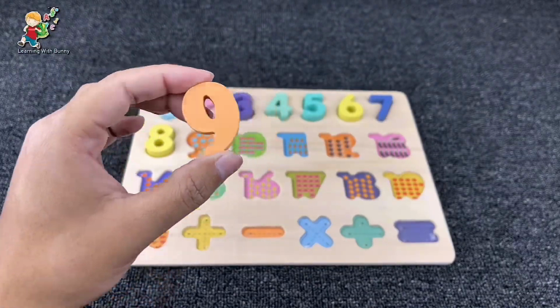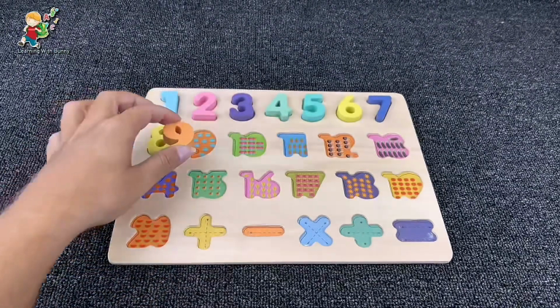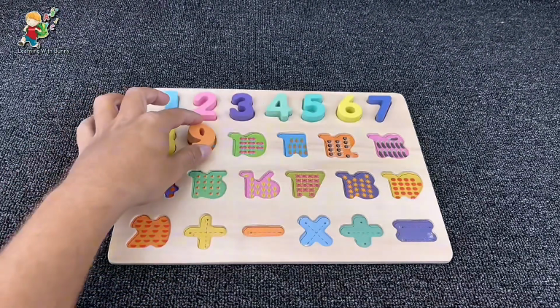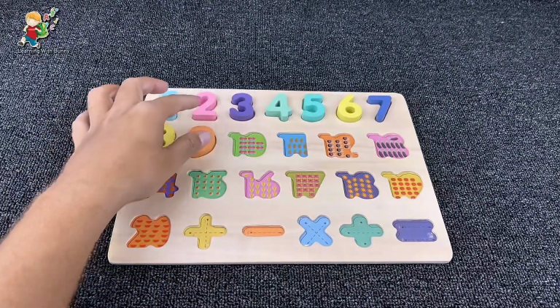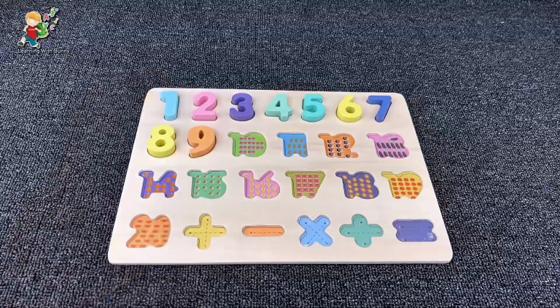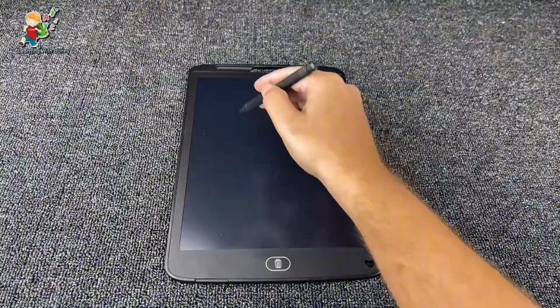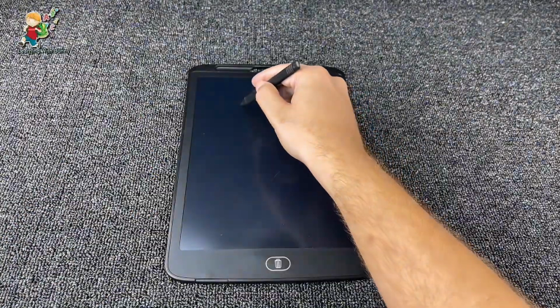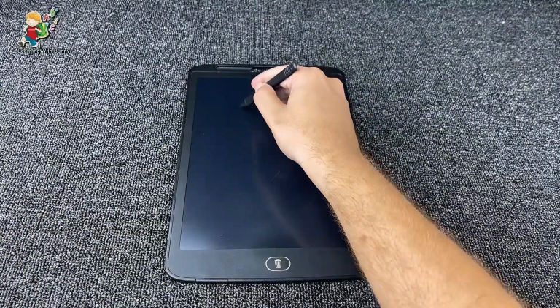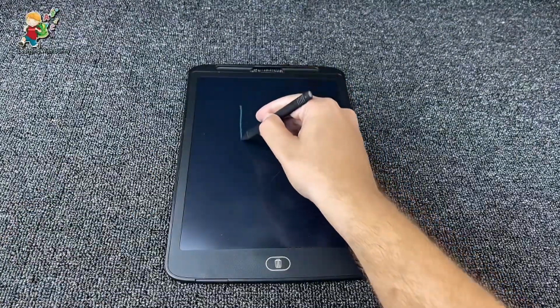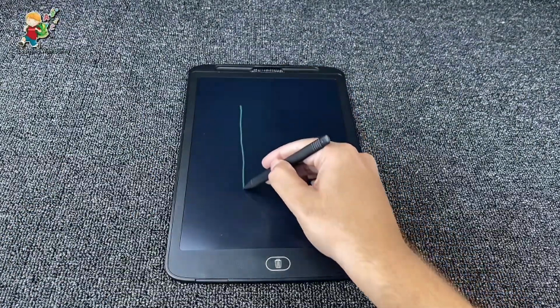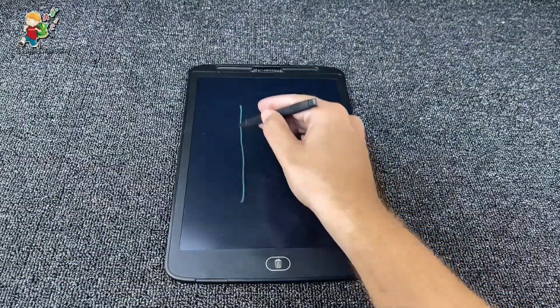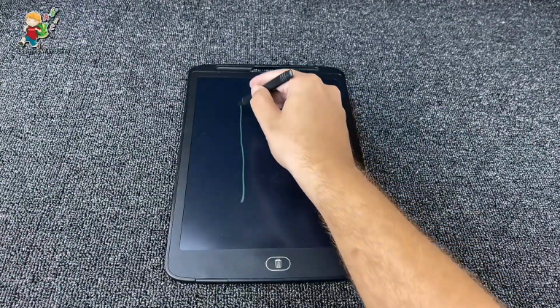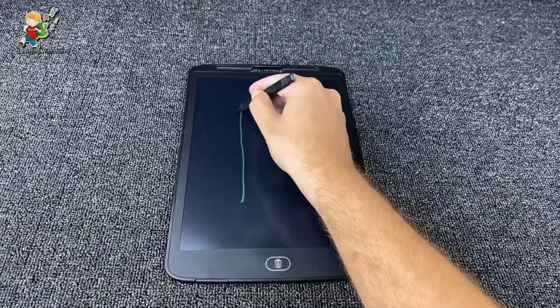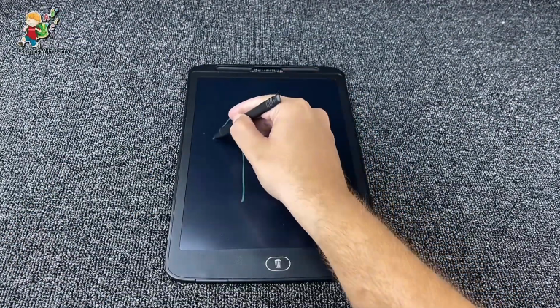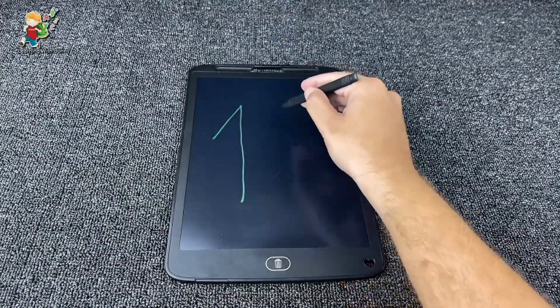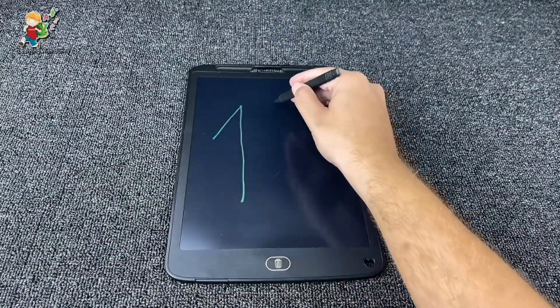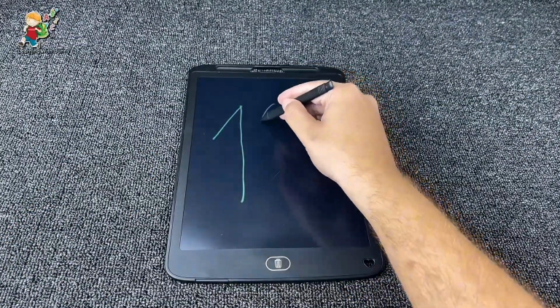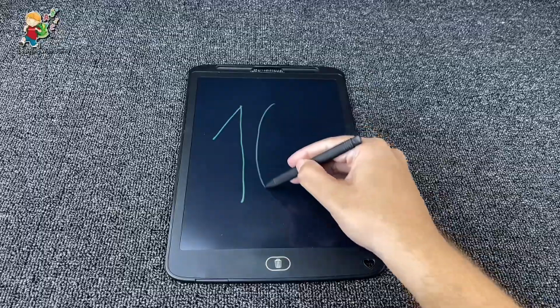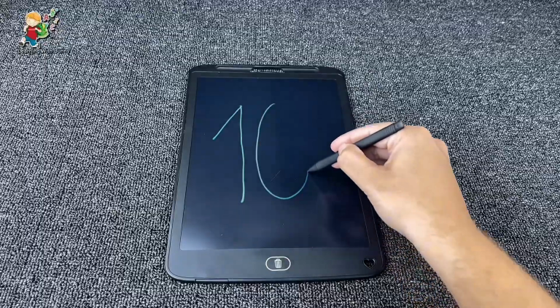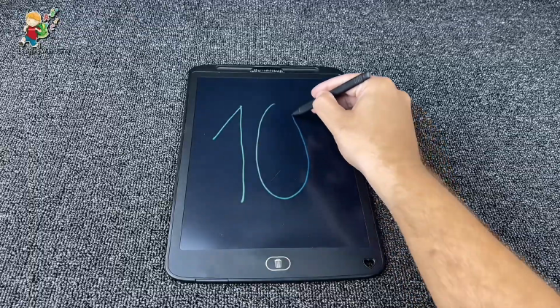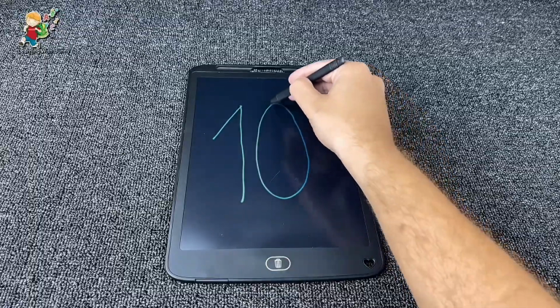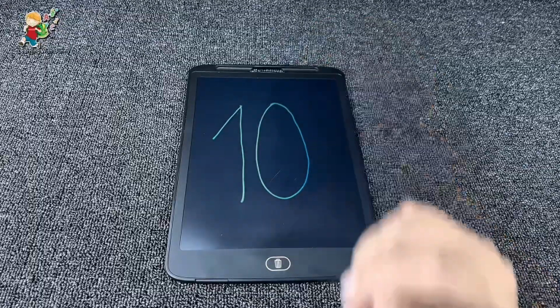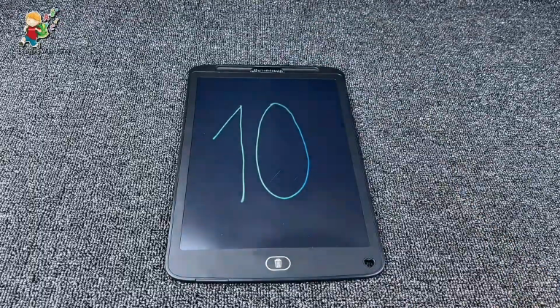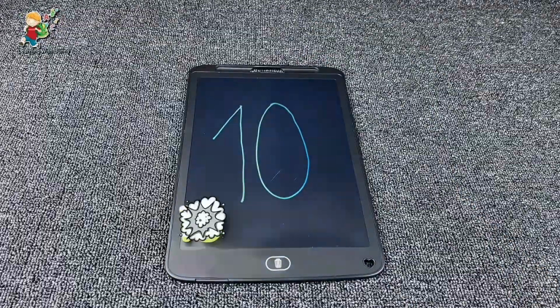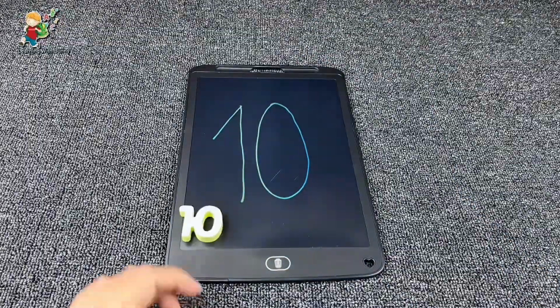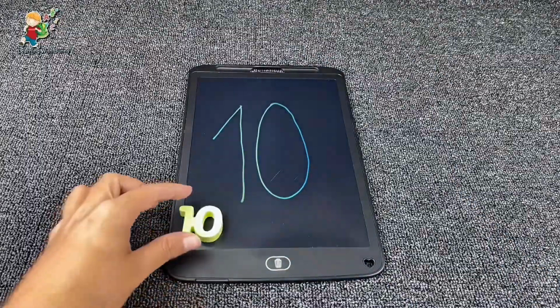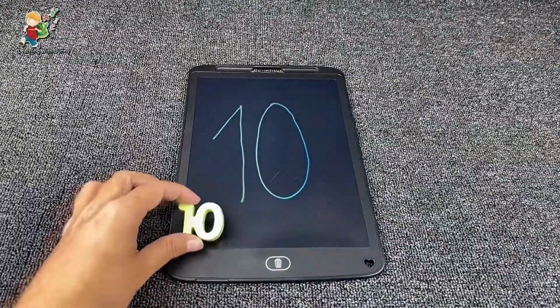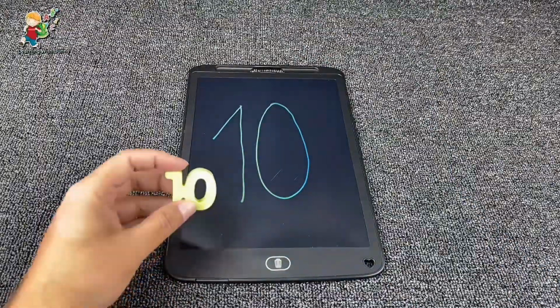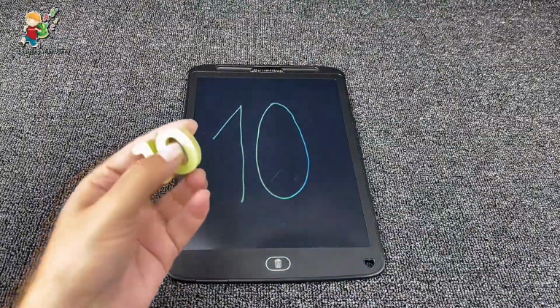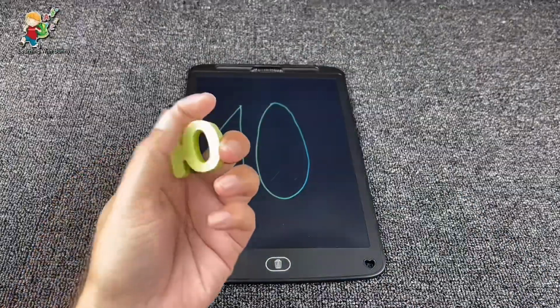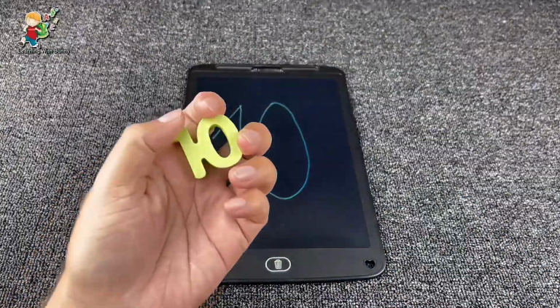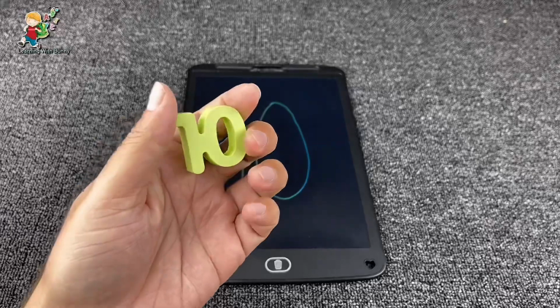Let's put it here. And let's draw the next — it's number ten! Here comes the number. It's our number ten. Yes!